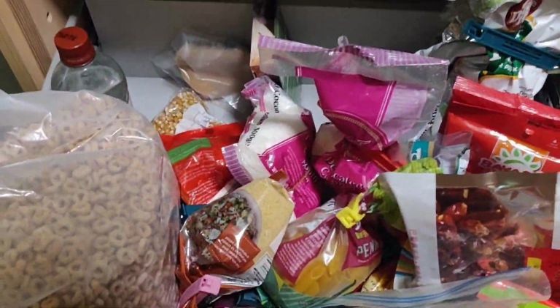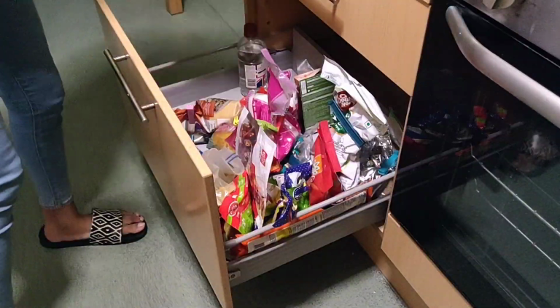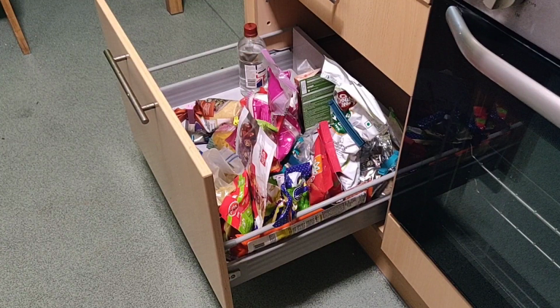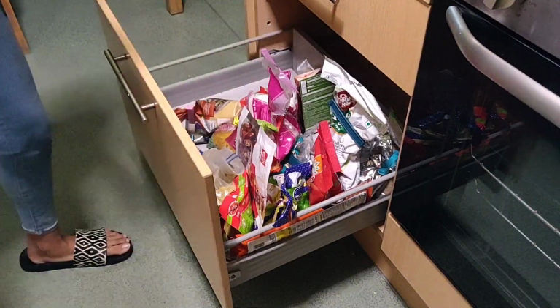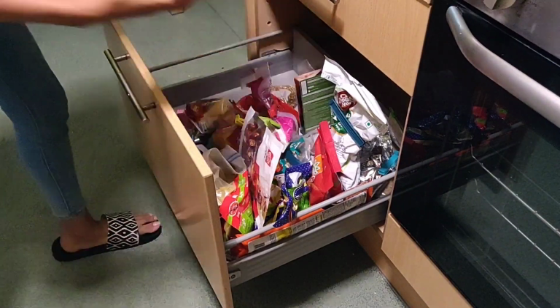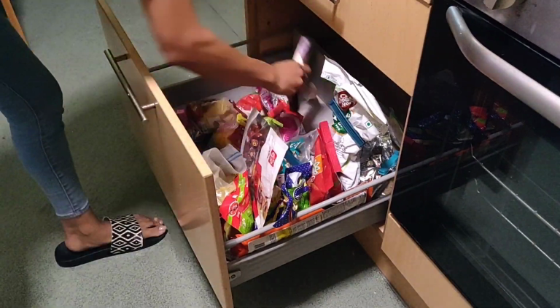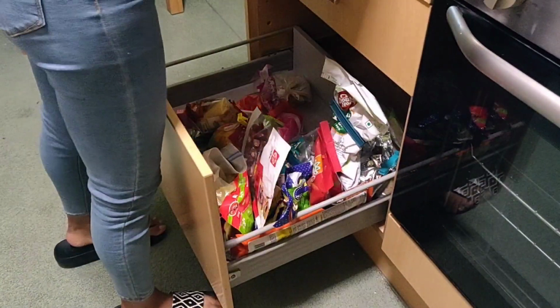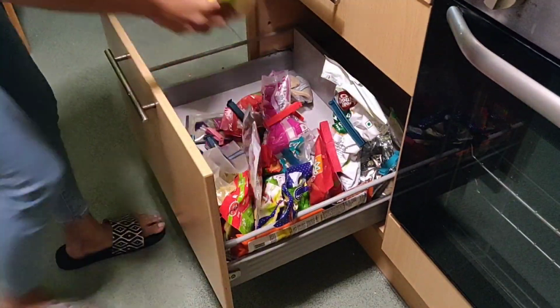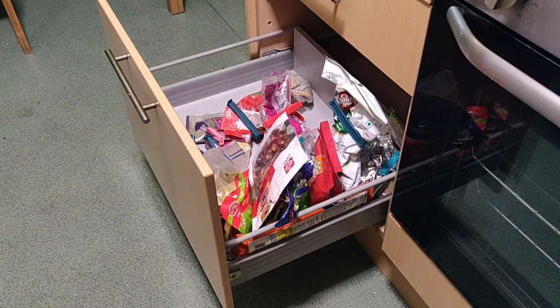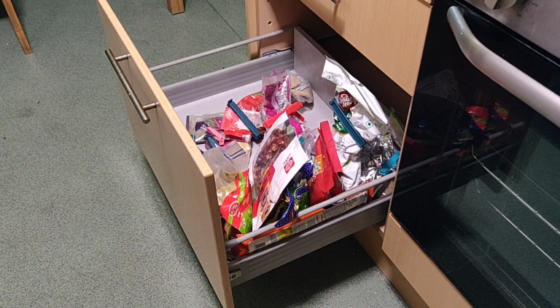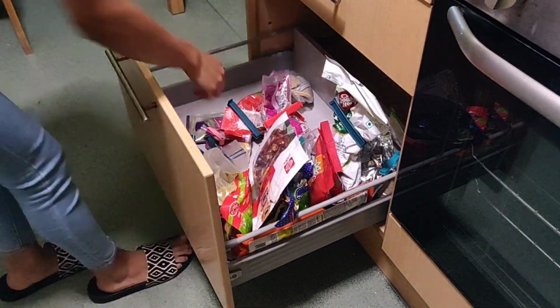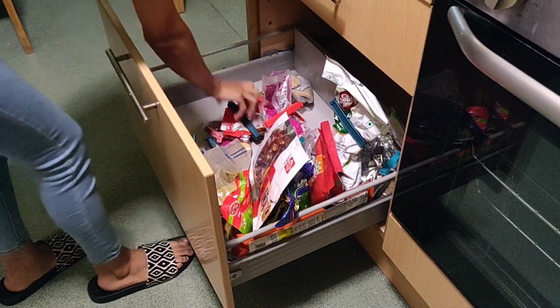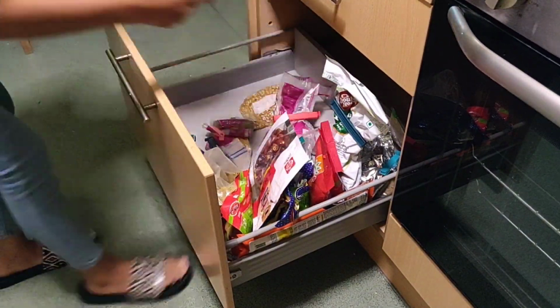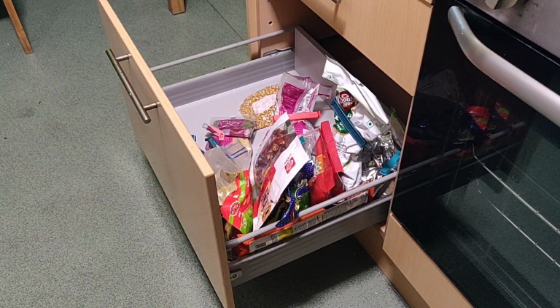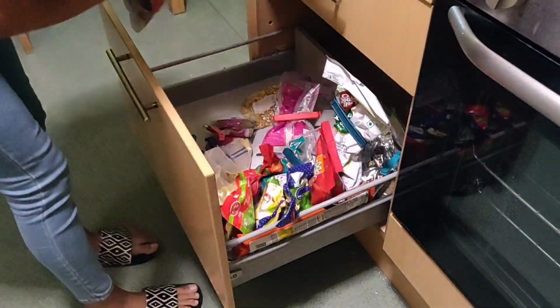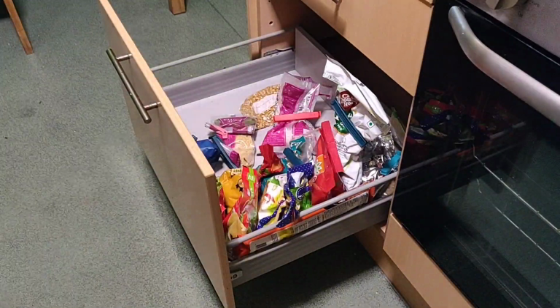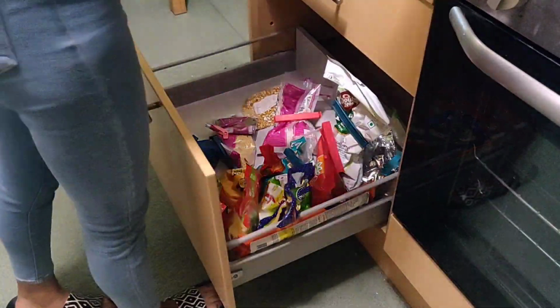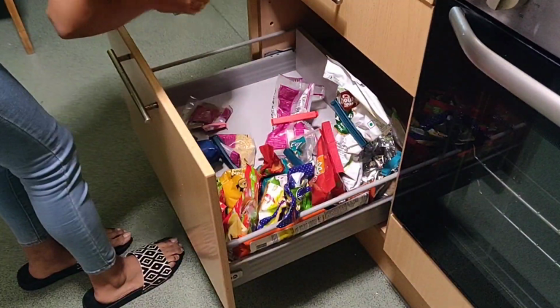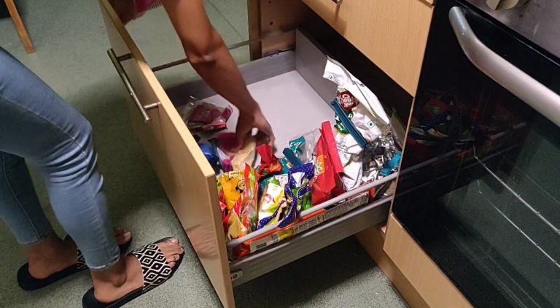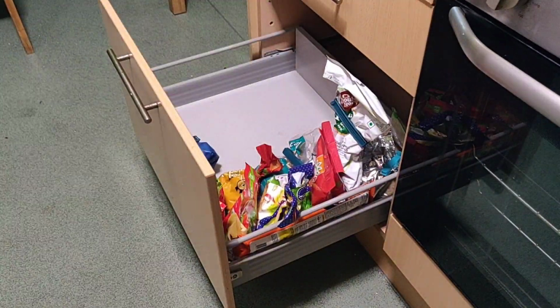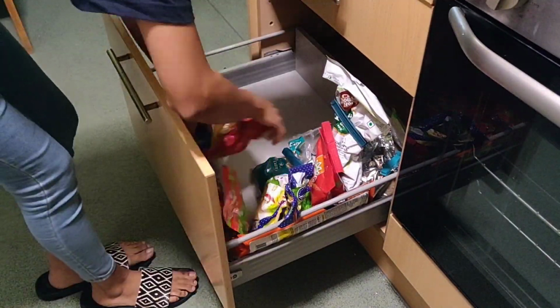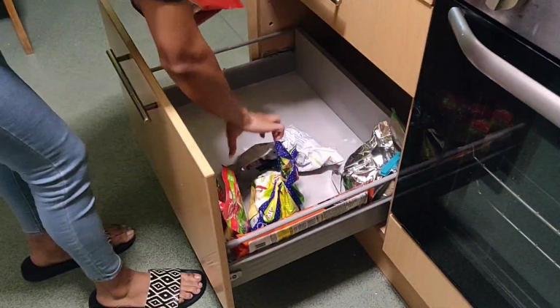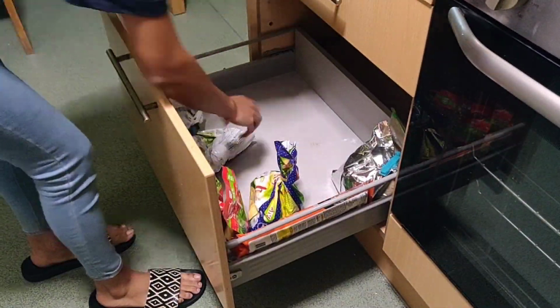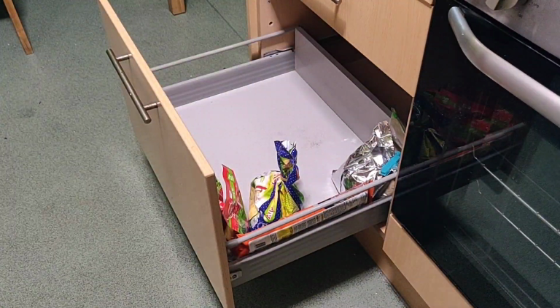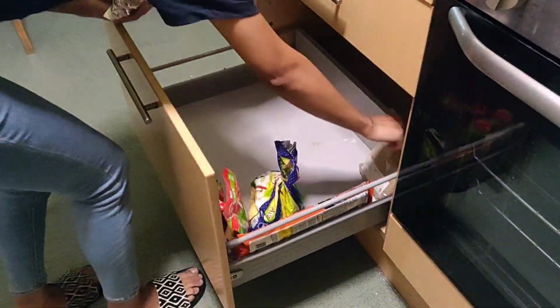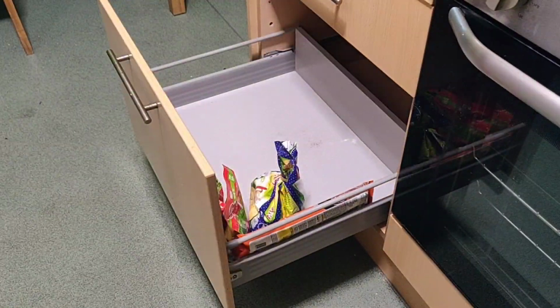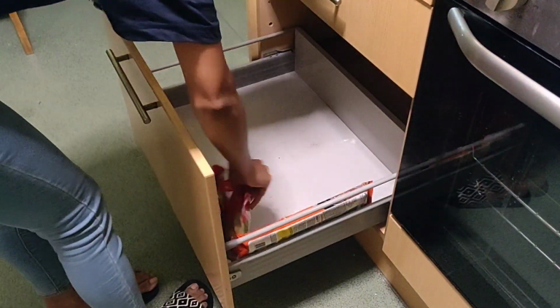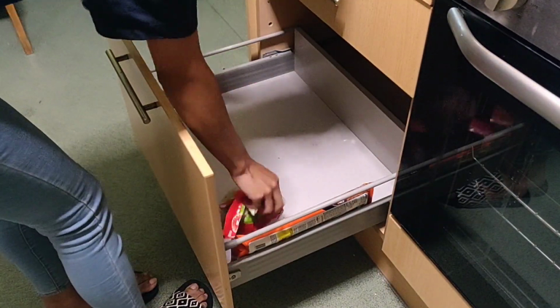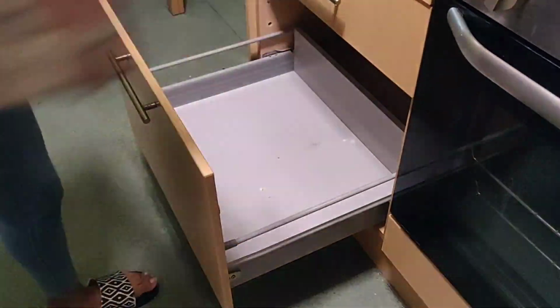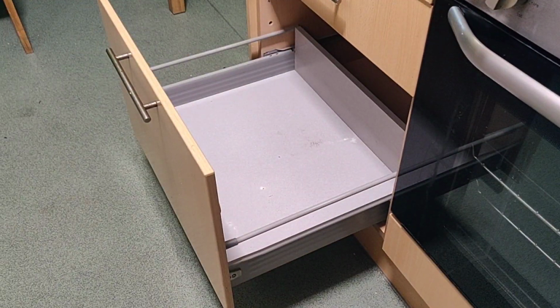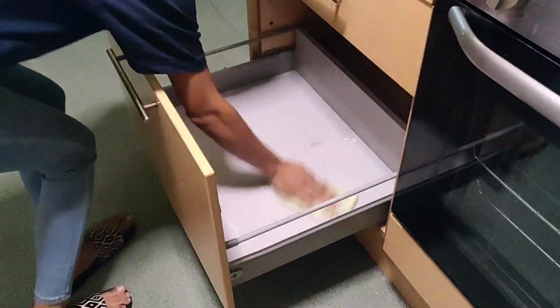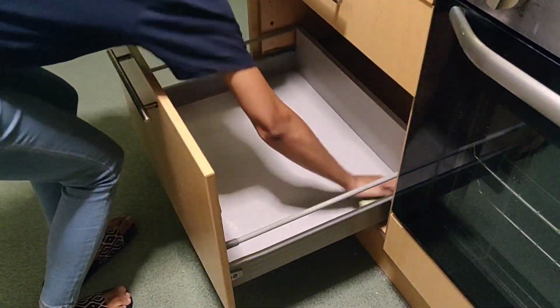This last drawer here is pretty nice and deep, and works as a perfect storage space to keep all the extra stock of masalas and spices that we have, which I think works out really well.